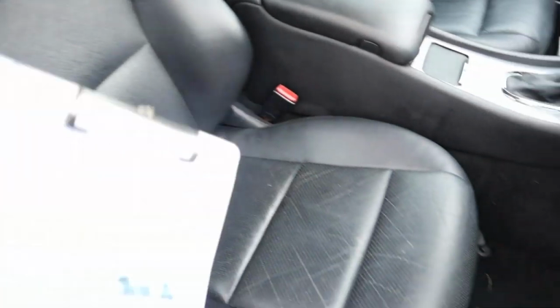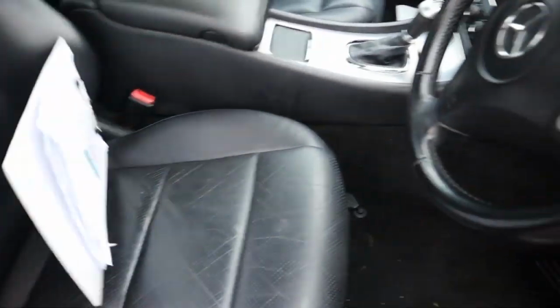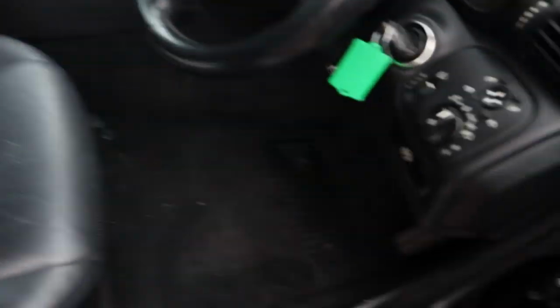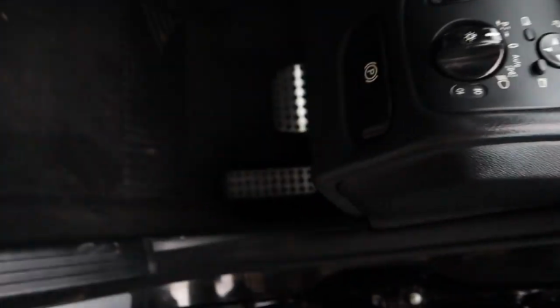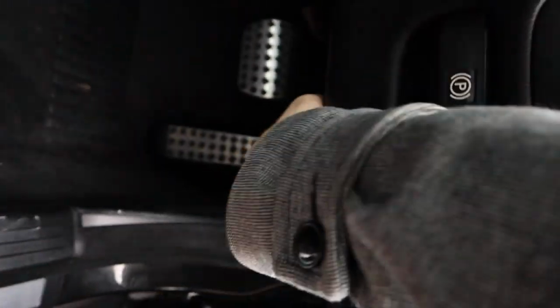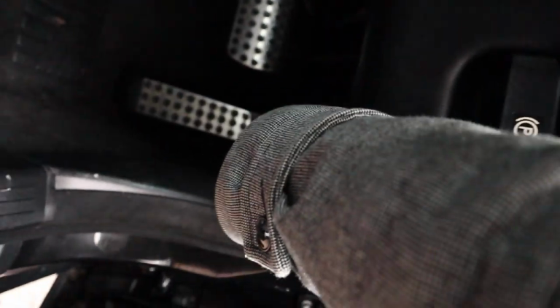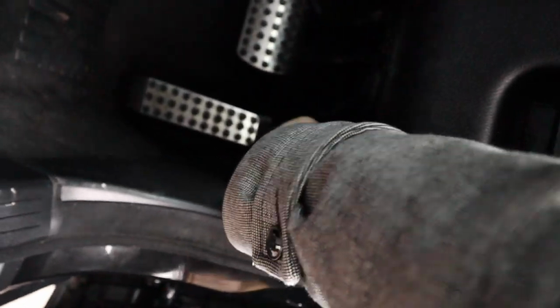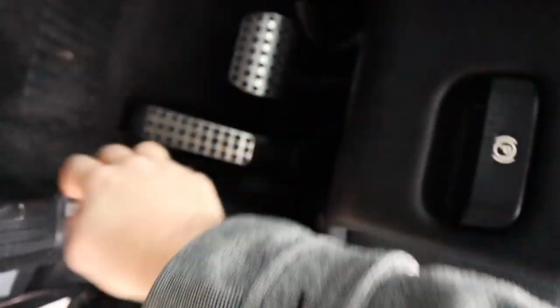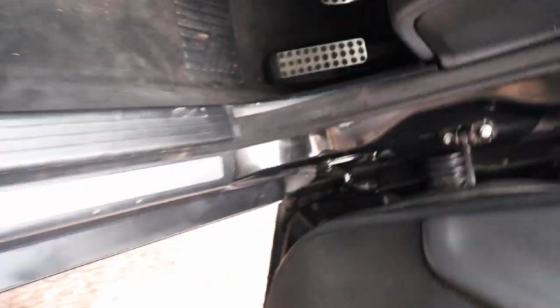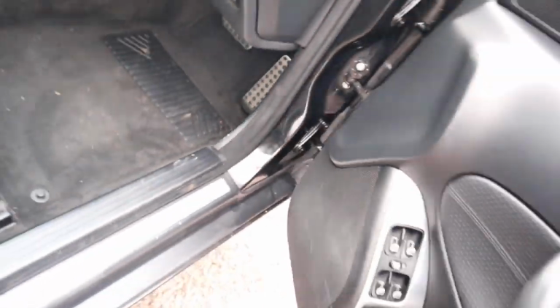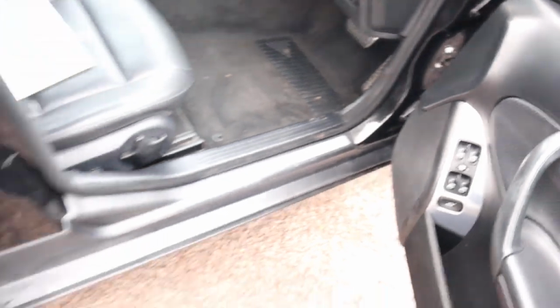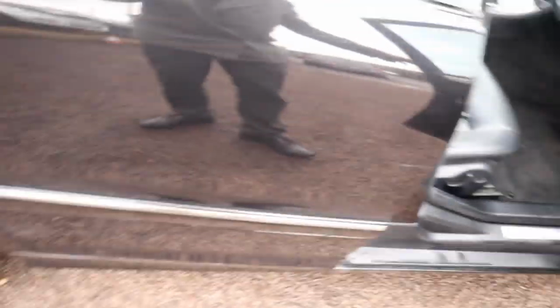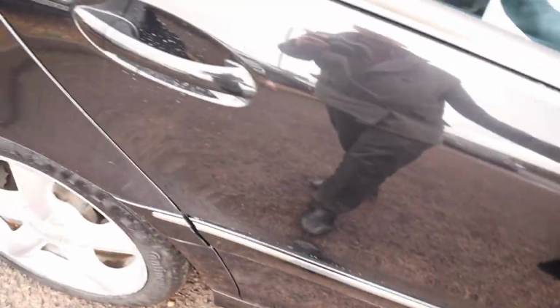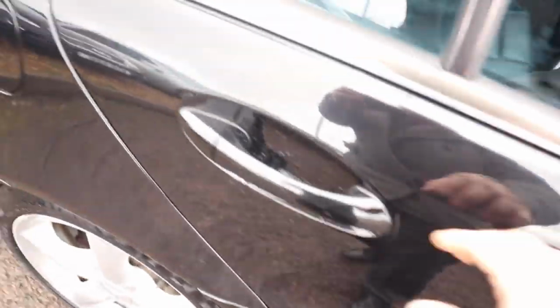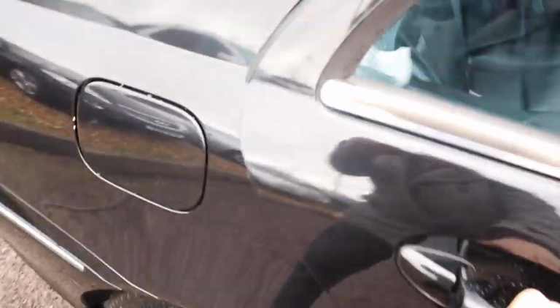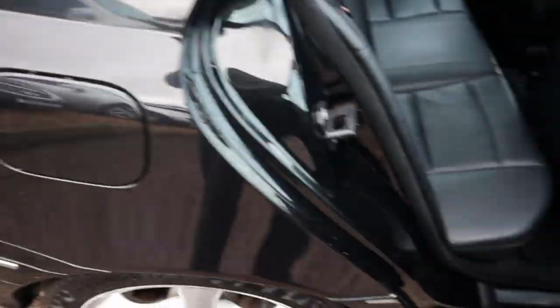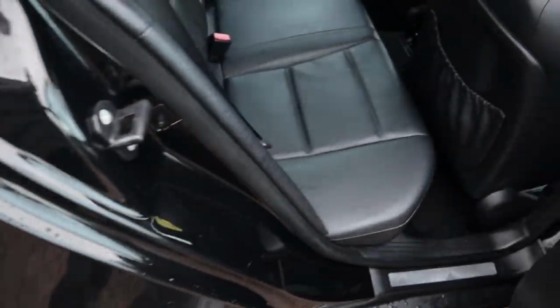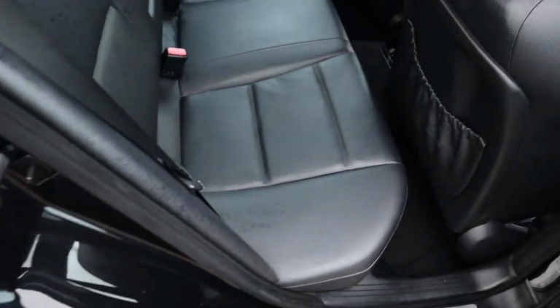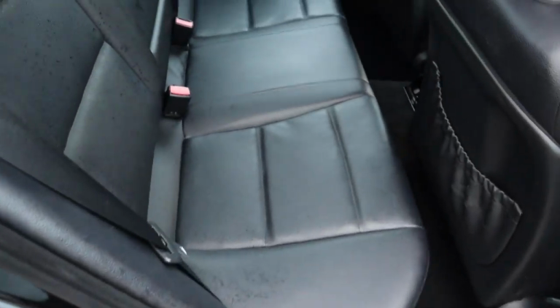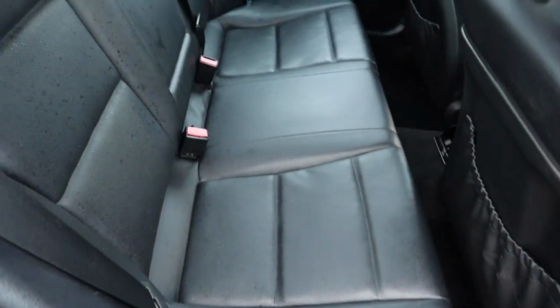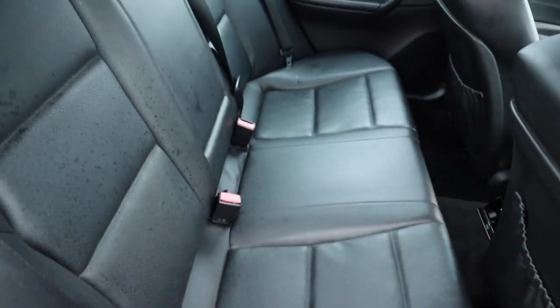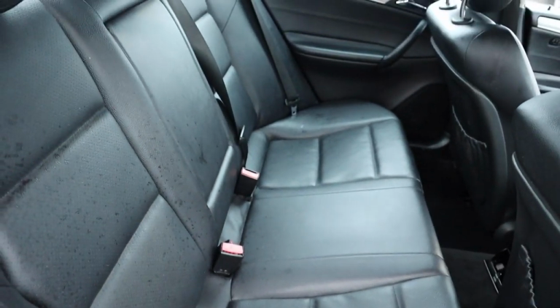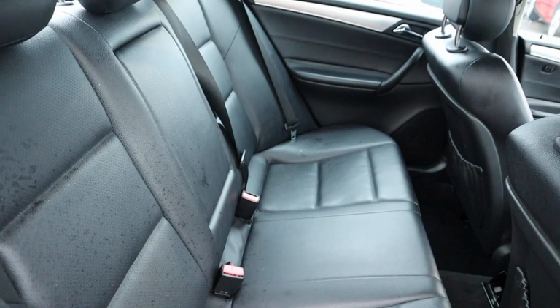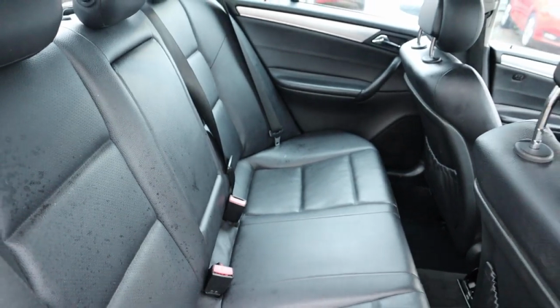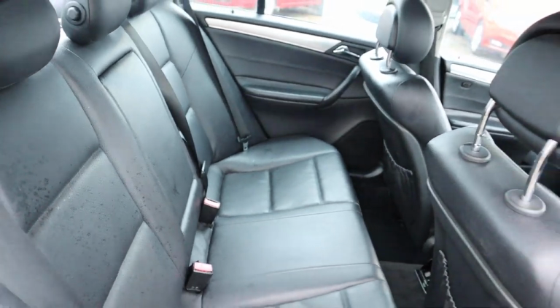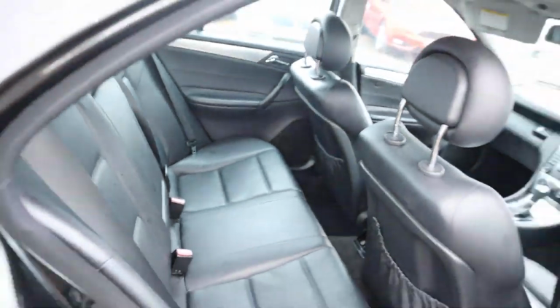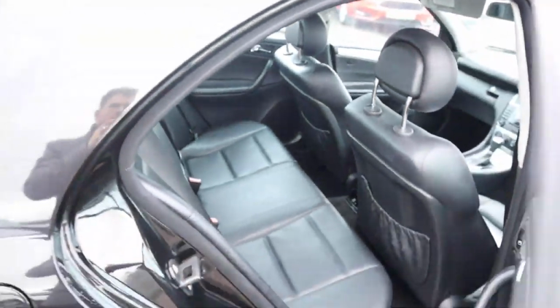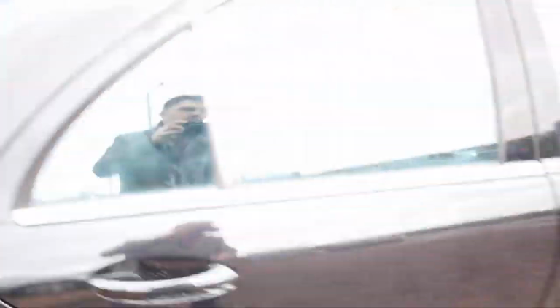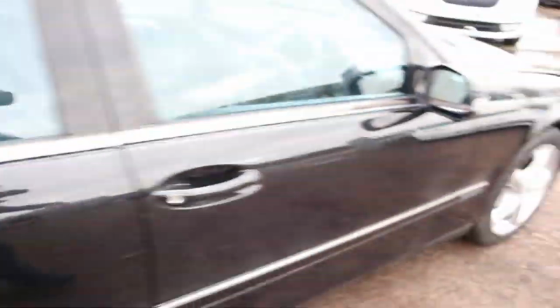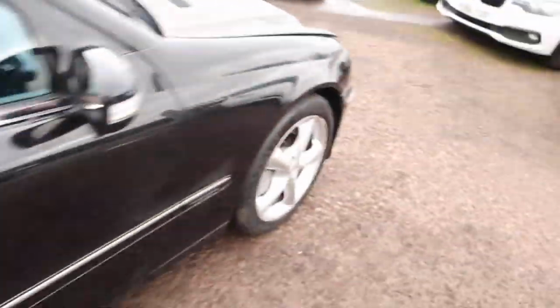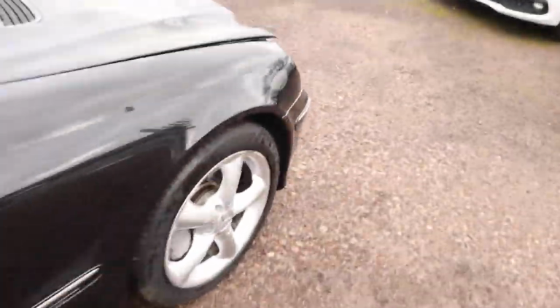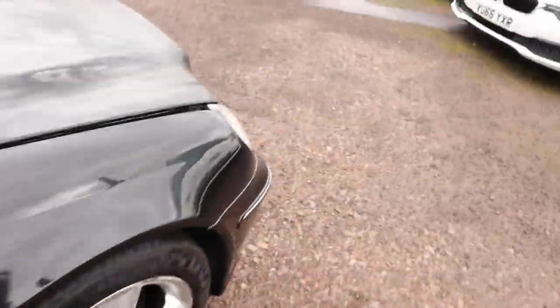Pop the bonnet — I'll show you underneath the bonnet. Back of the car as well, lovely leather interior. Still just slightly wet from where we've valeted it.